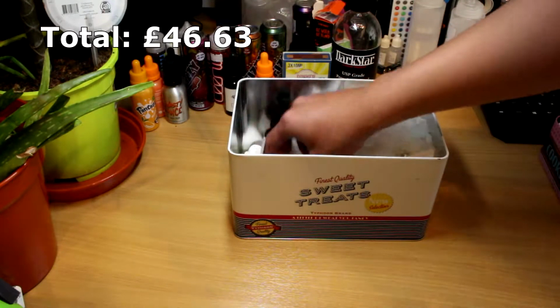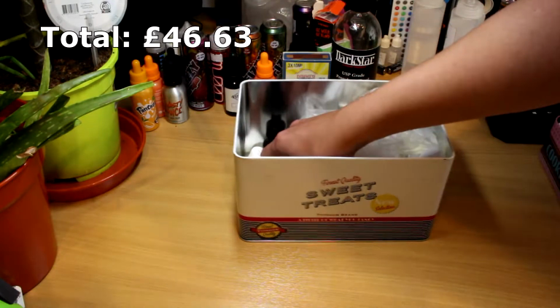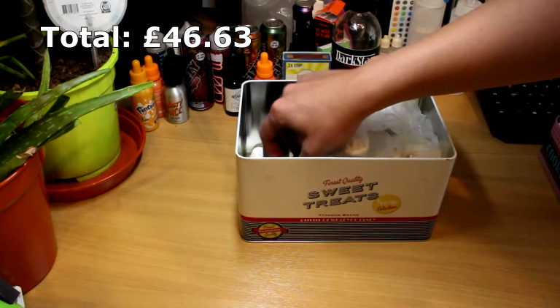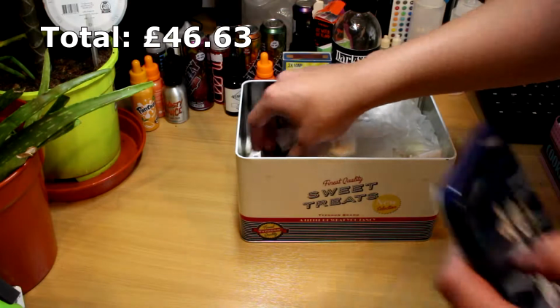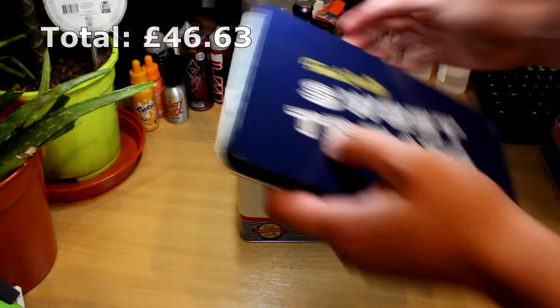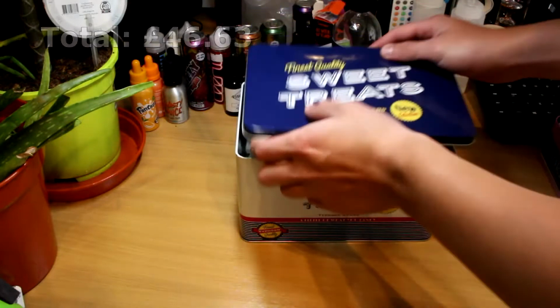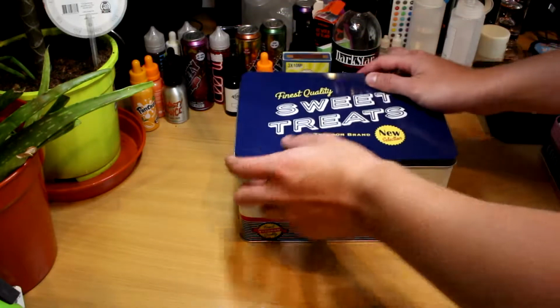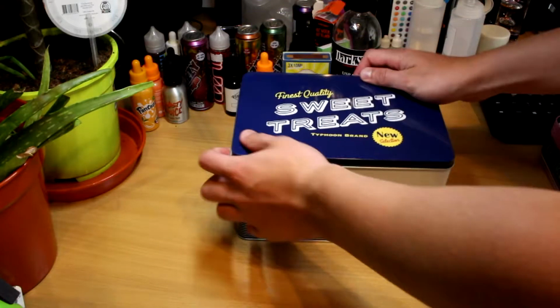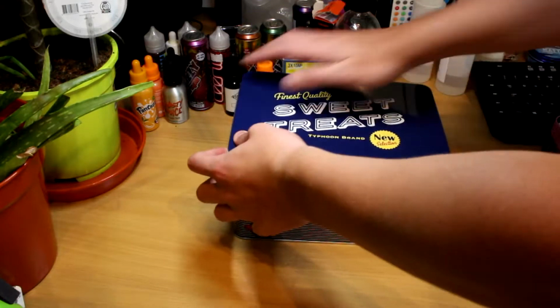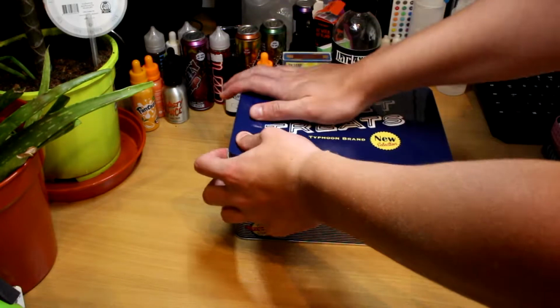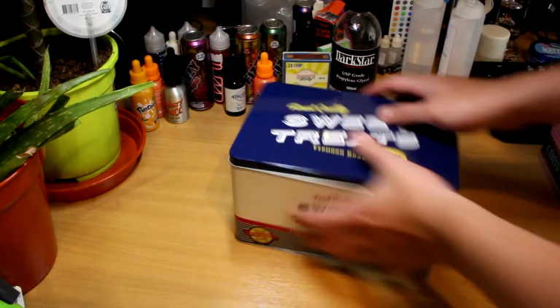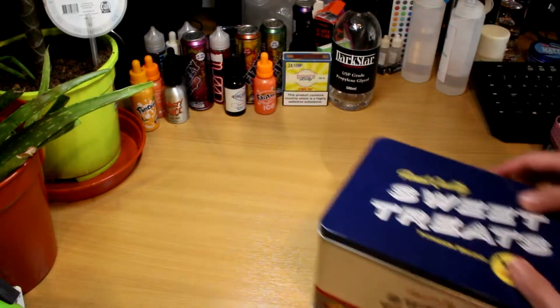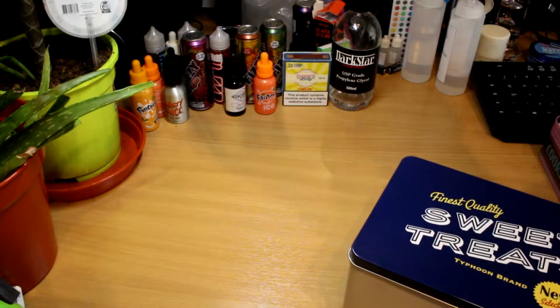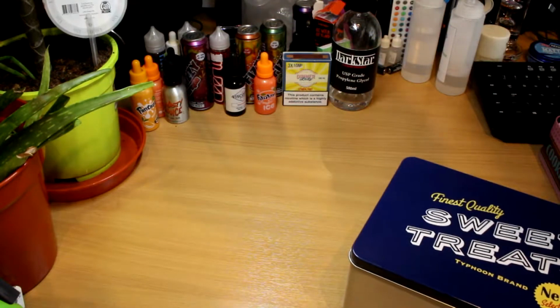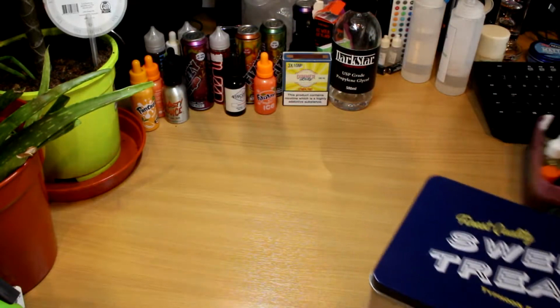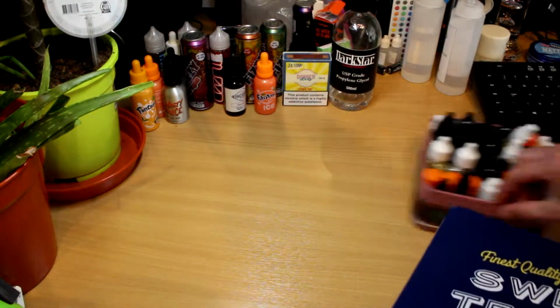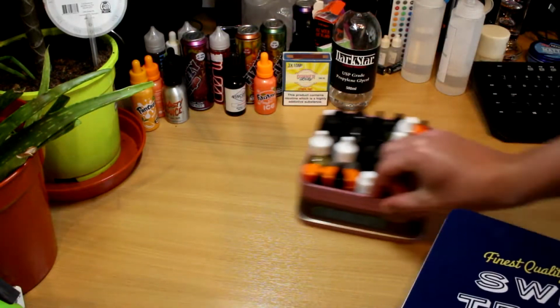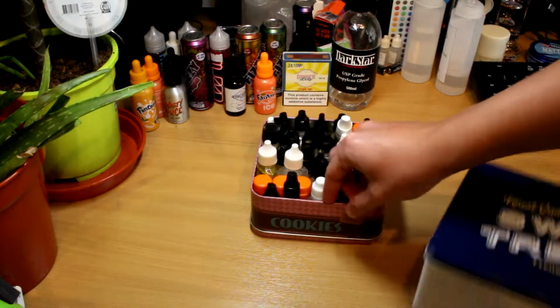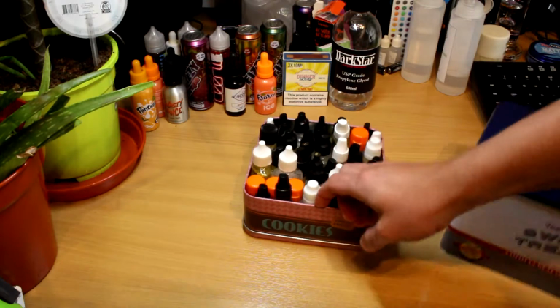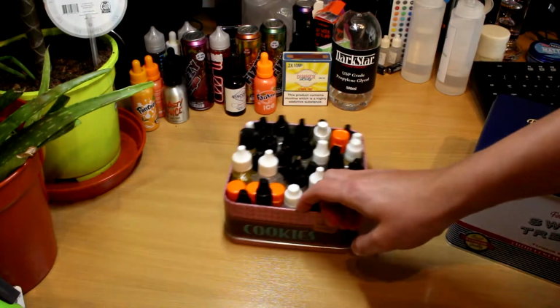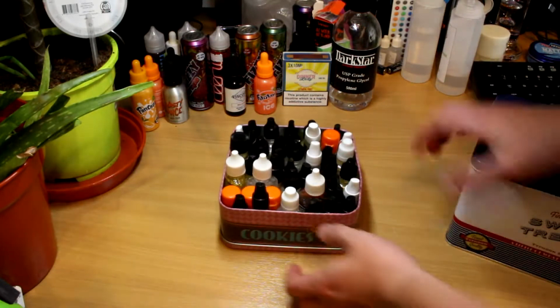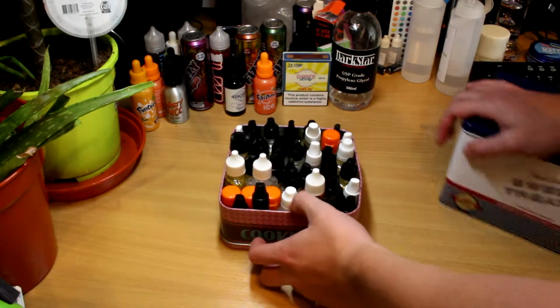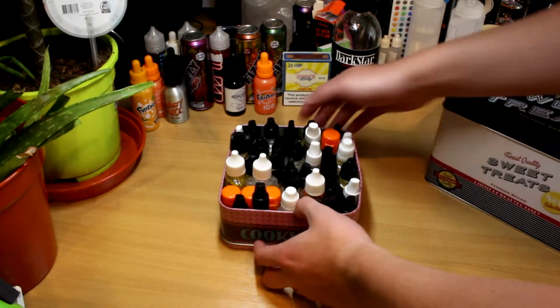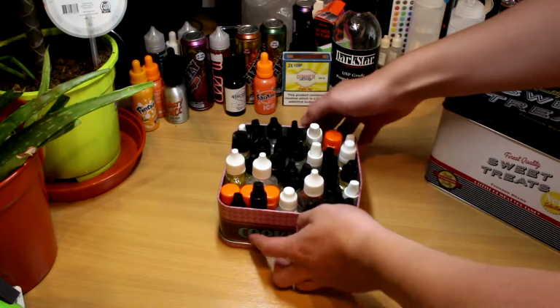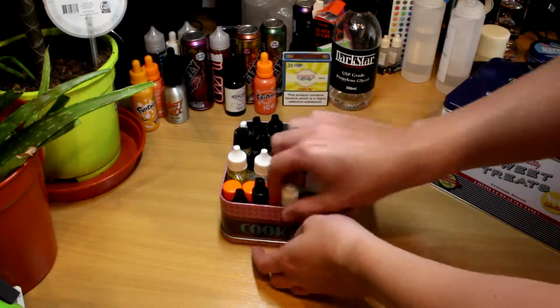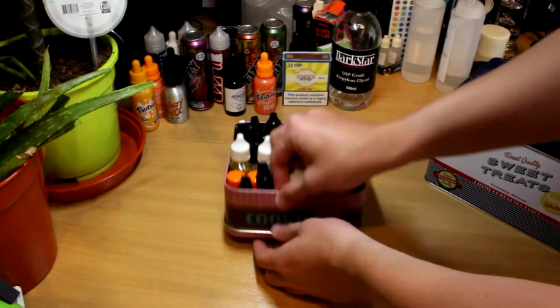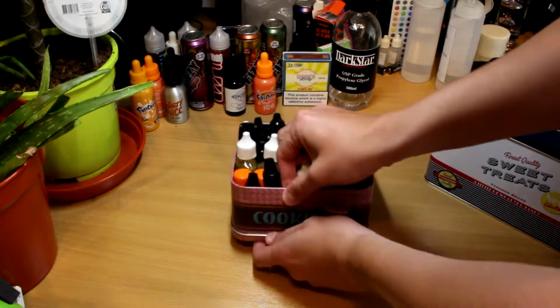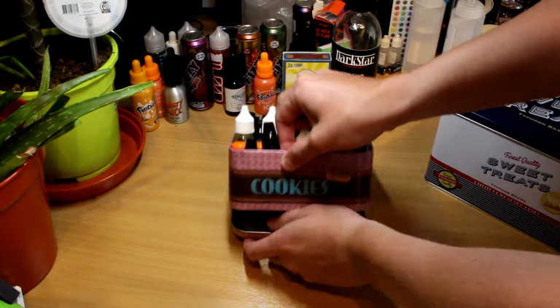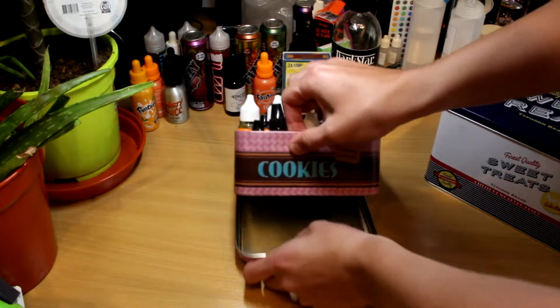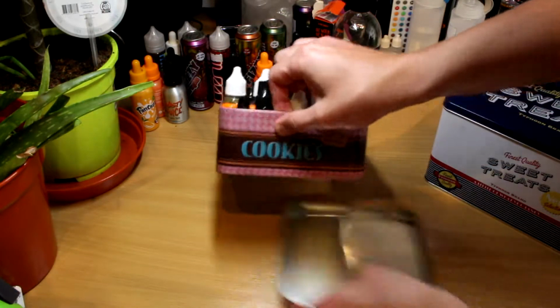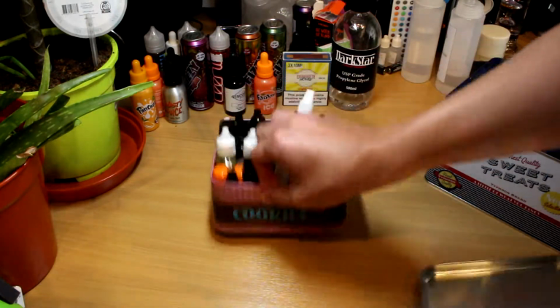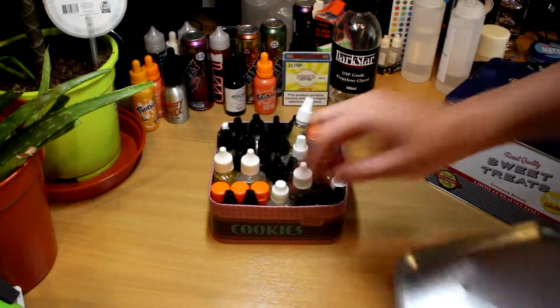Kitchen roll is a definite must. I usually place a sheet under my scales, have a sheet ready to hand, and place one under any bottles and pipettes just to absorb any stray drops — but I'm sure we all have that already.